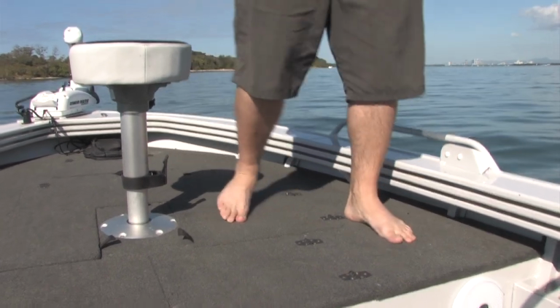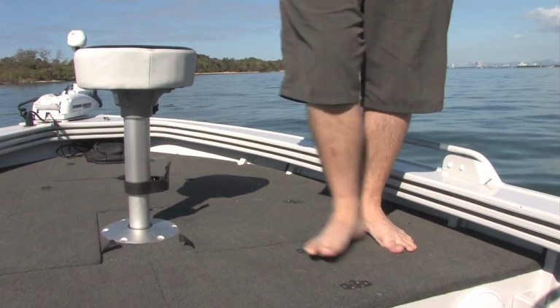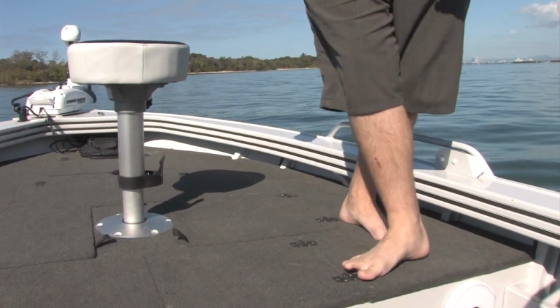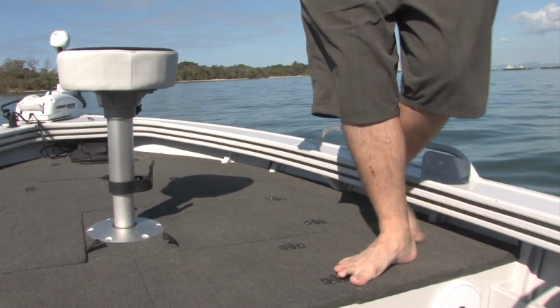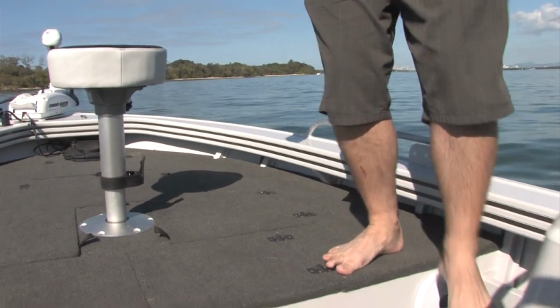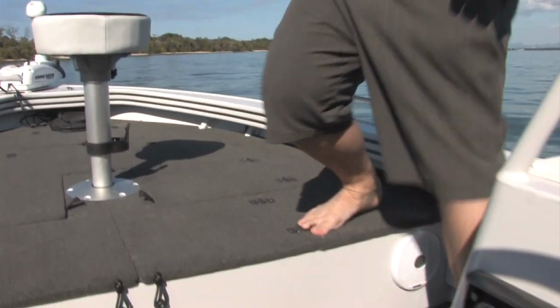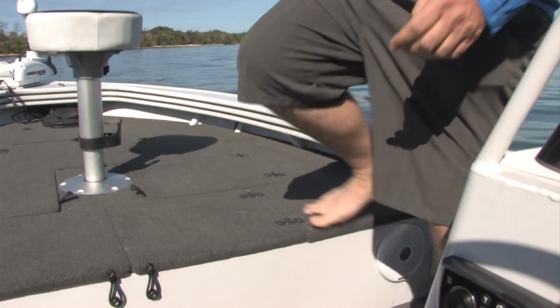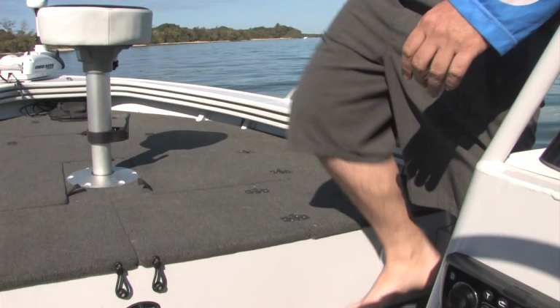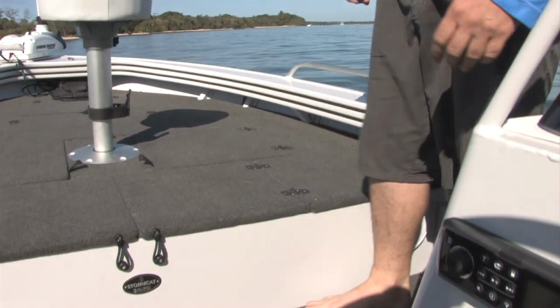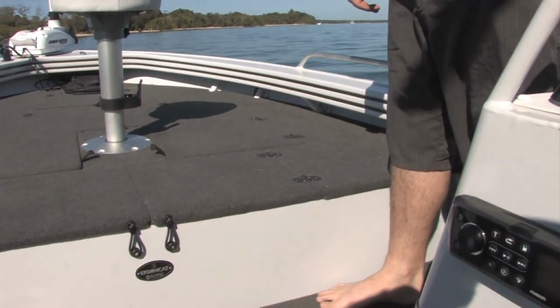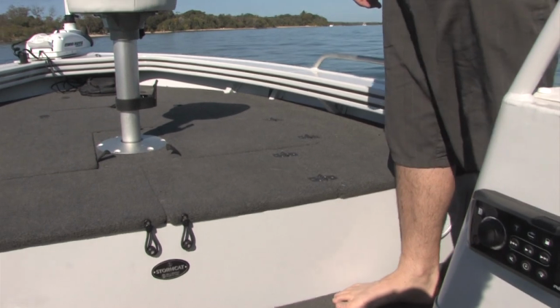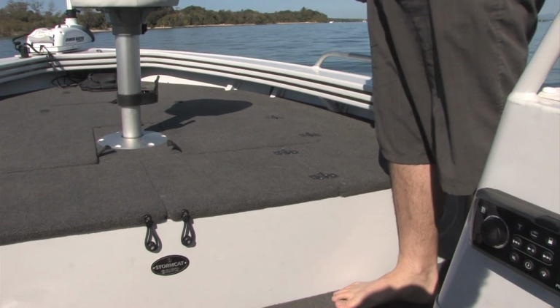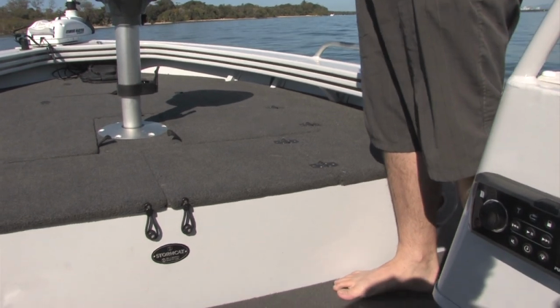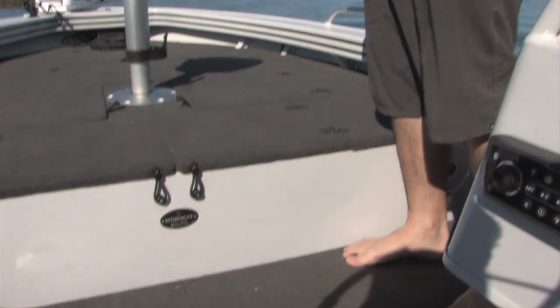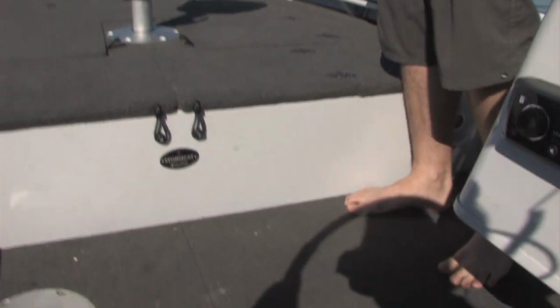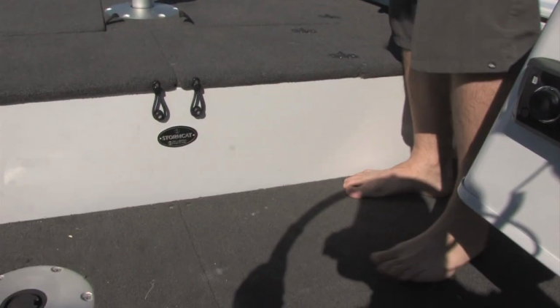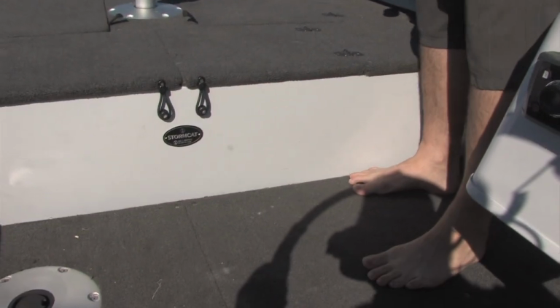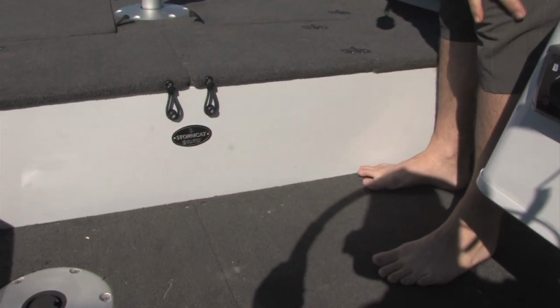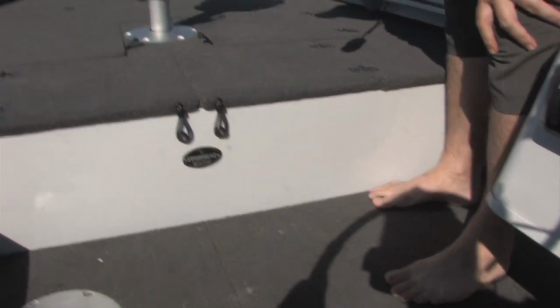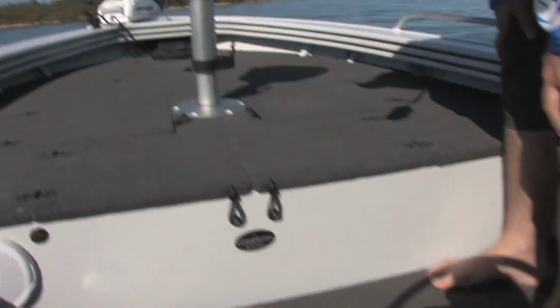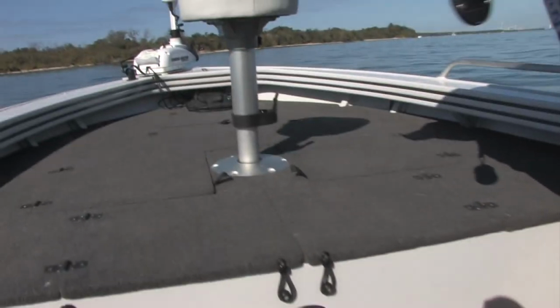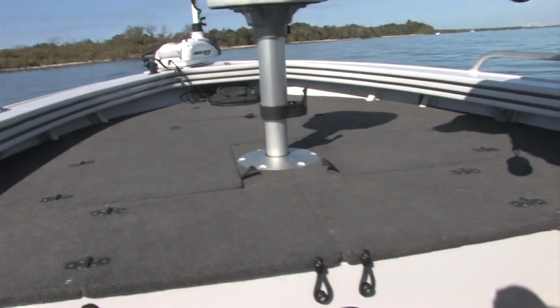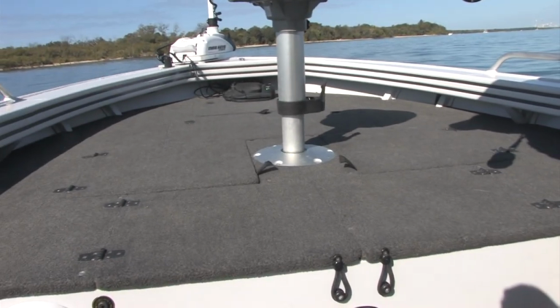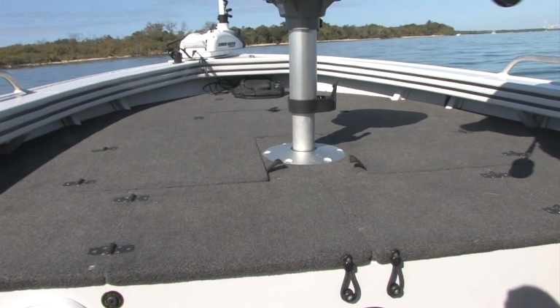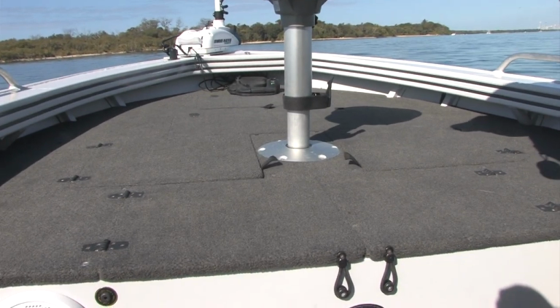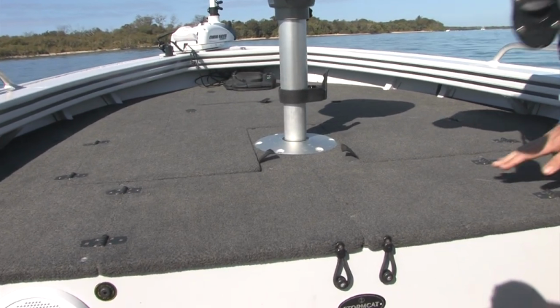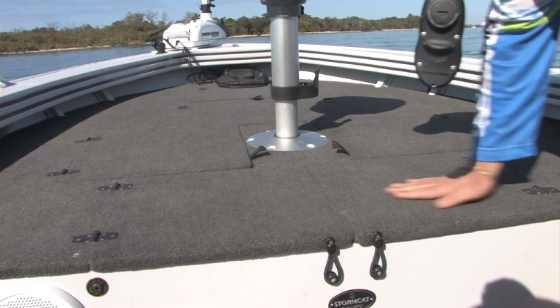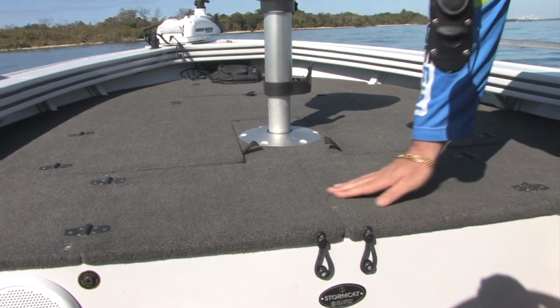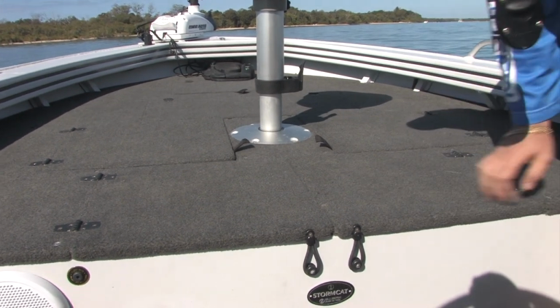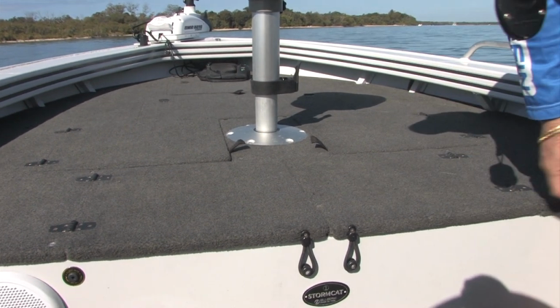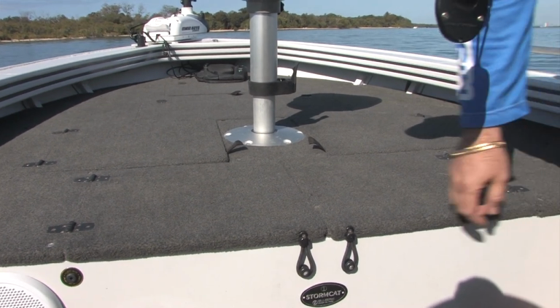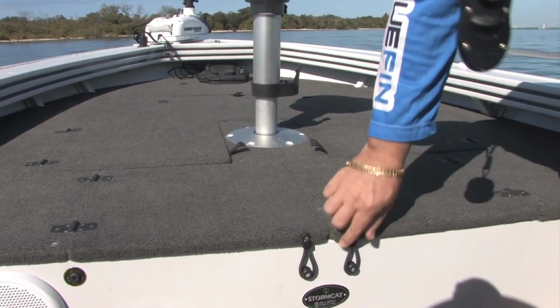A cool feature on the Stormcat is the hookless carpet. So for those lure guys, you're not going to get jagged into this carpet because it doesn't have a looped pile.